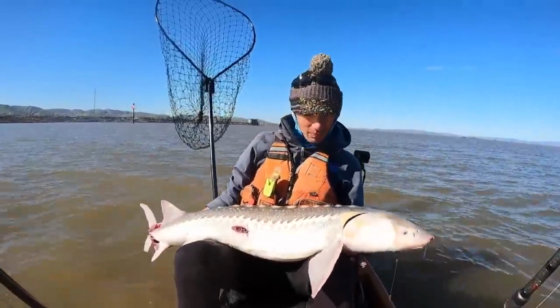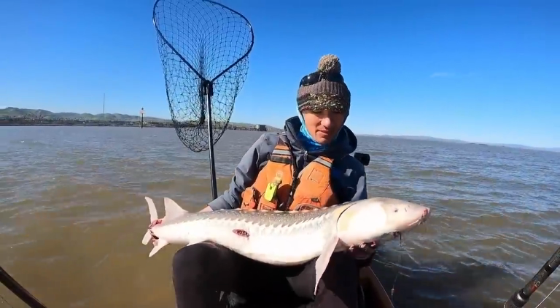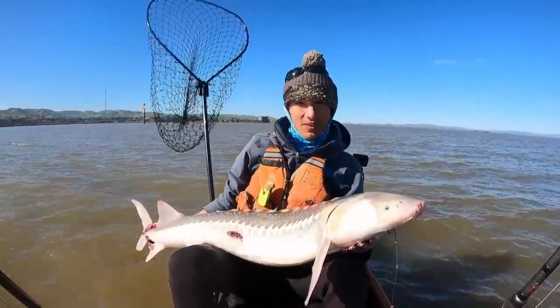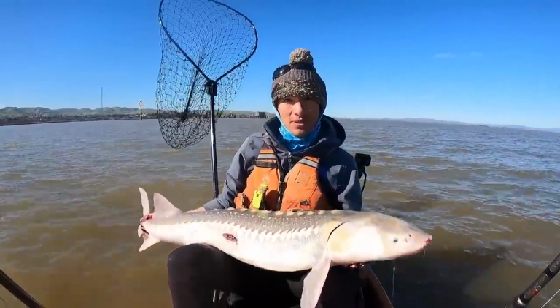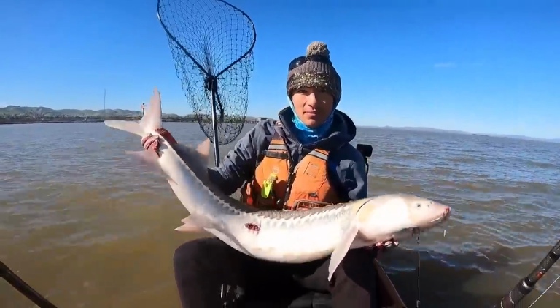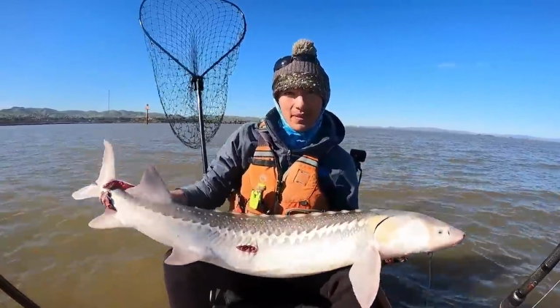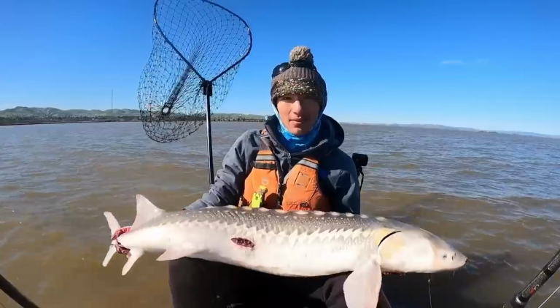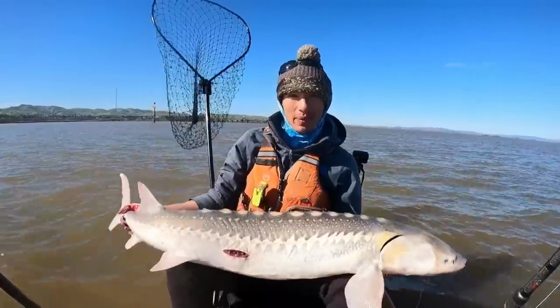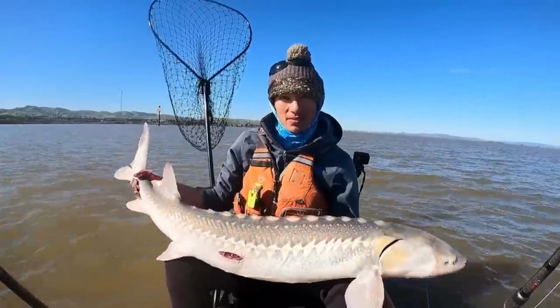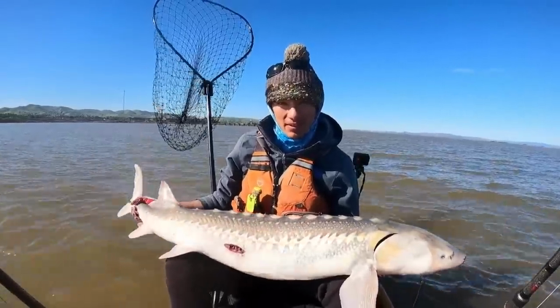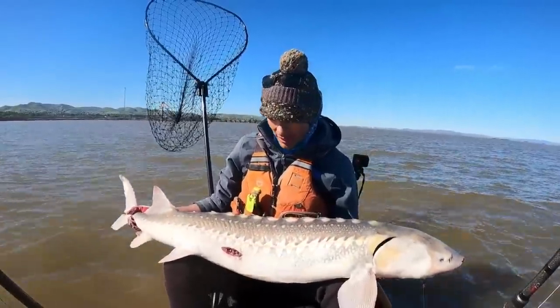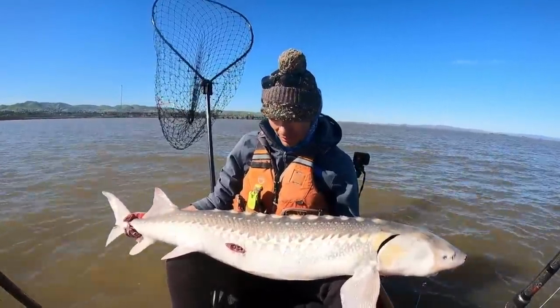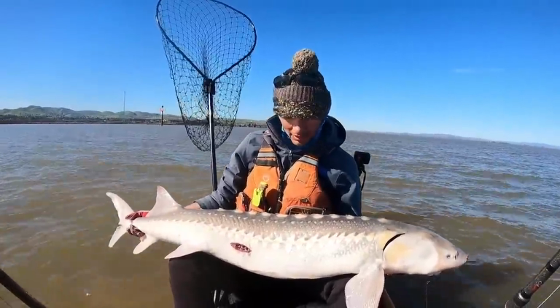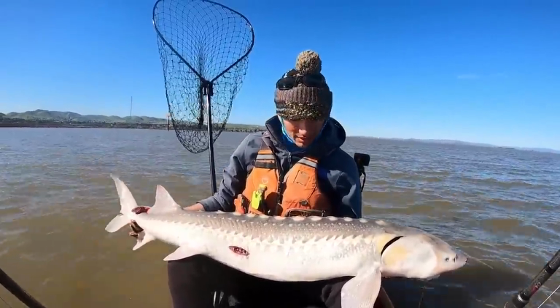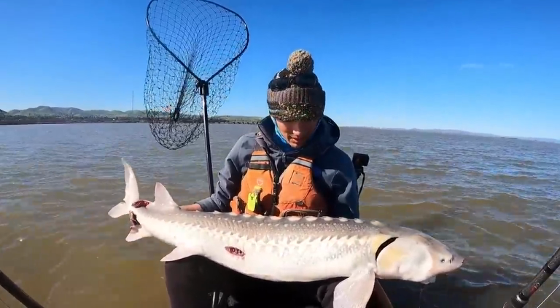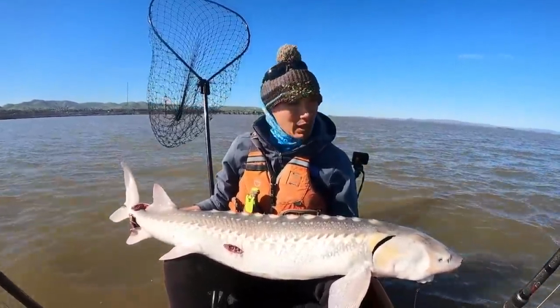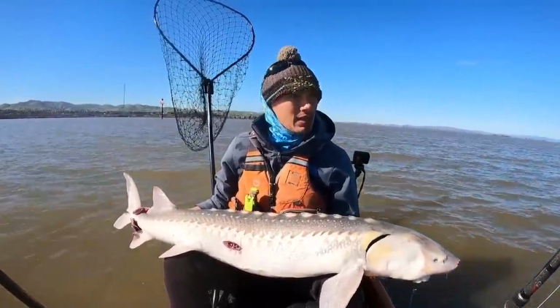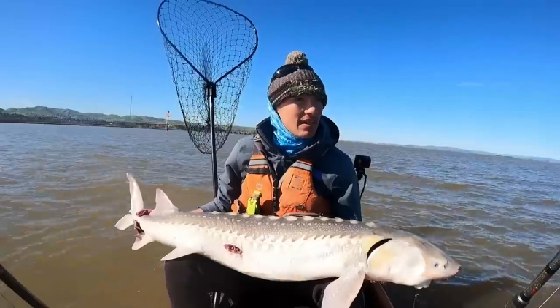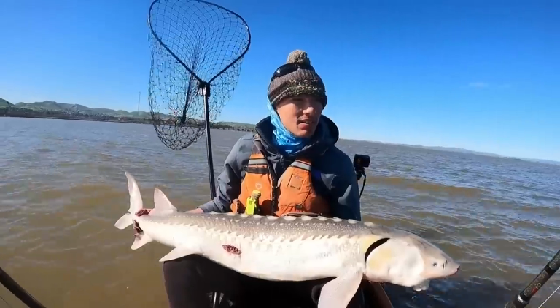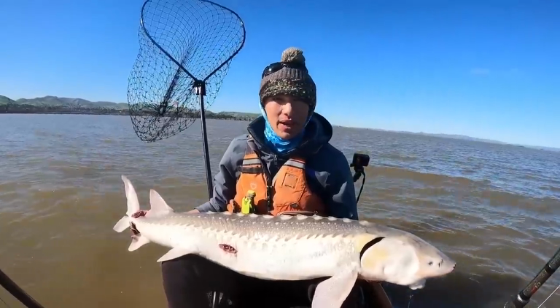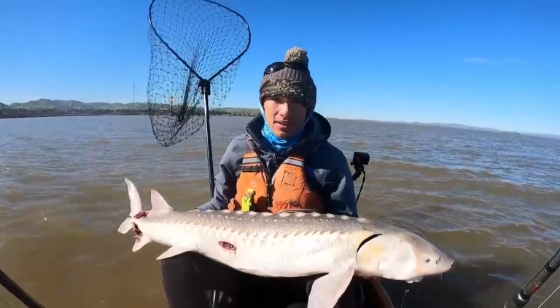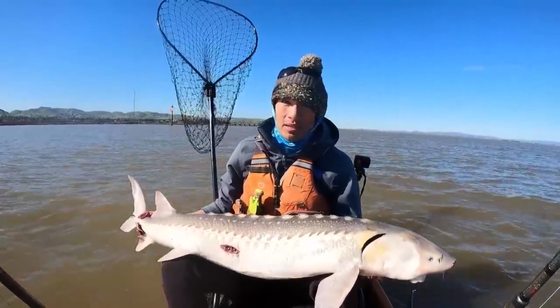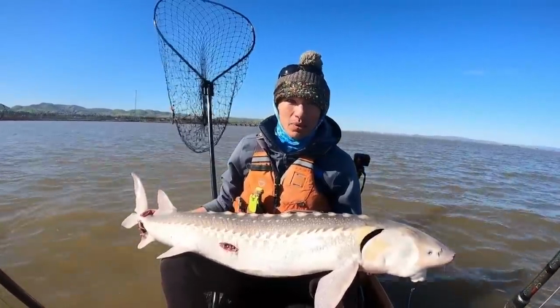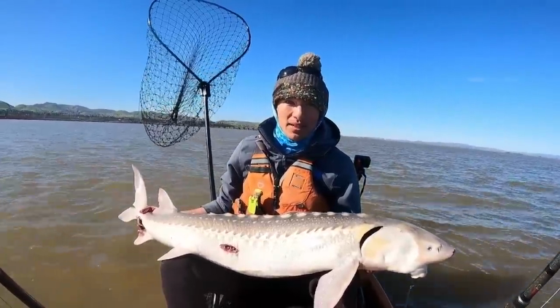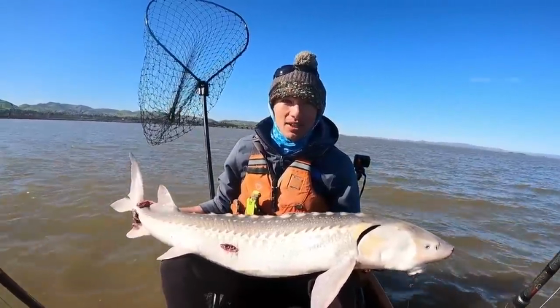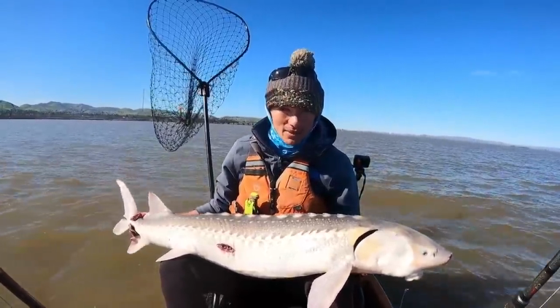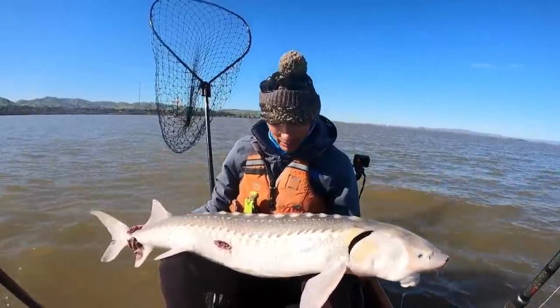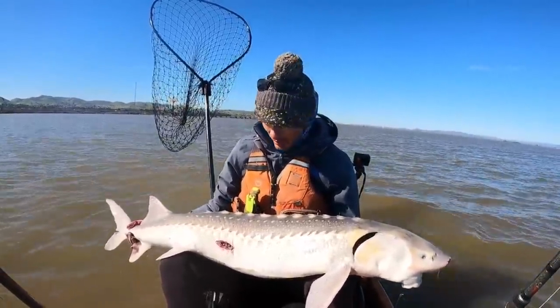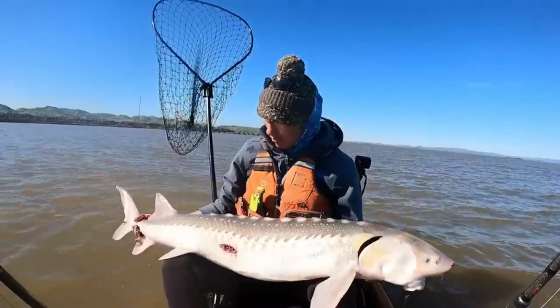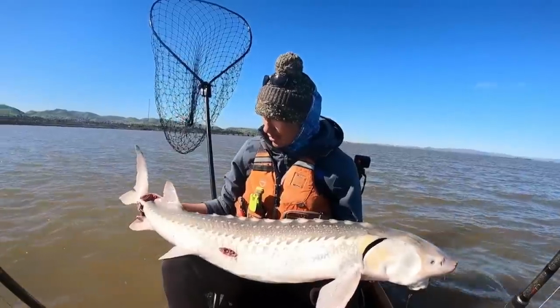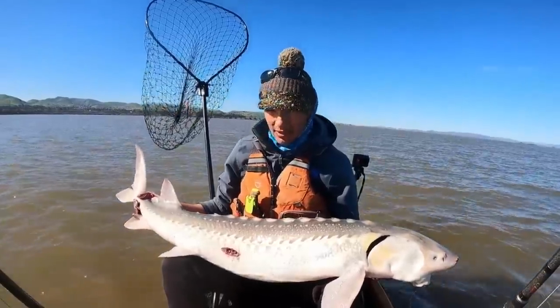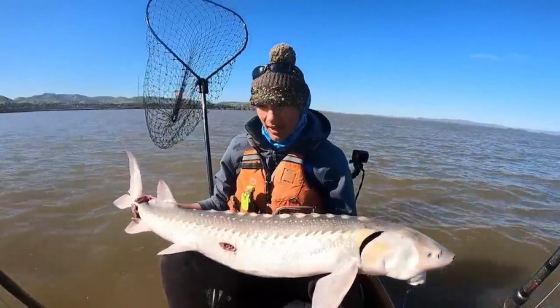Just a beast of a fish. We saw the rod bent over like crazy — tiniest little bite, boom, set the hook, and it was on. Right at the turn of the tide.